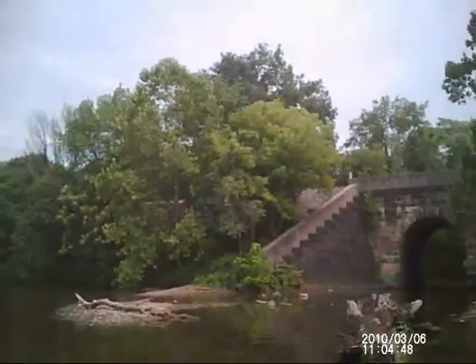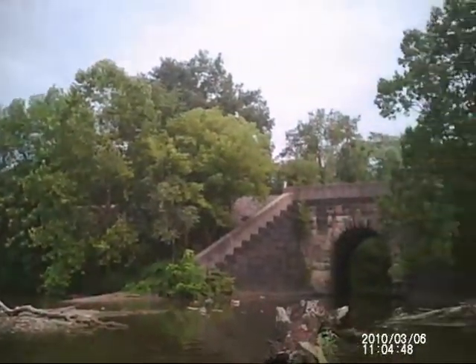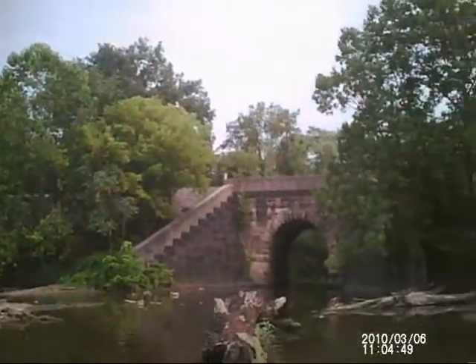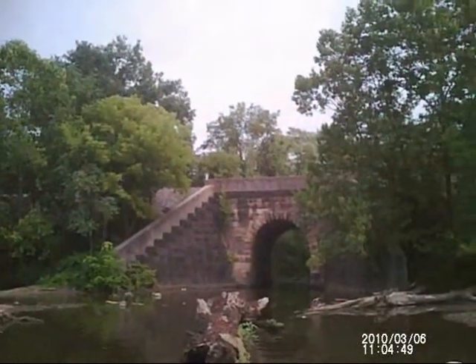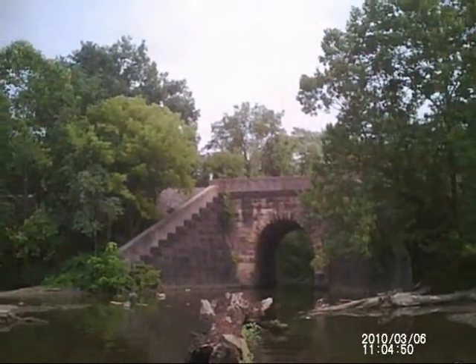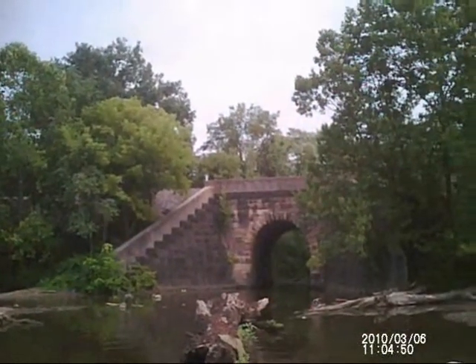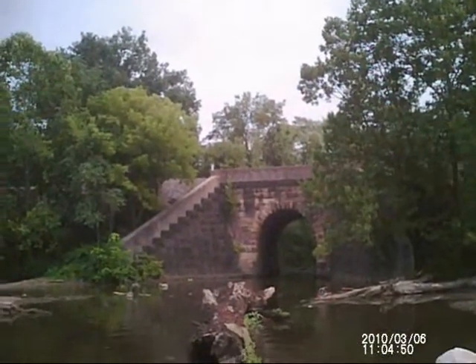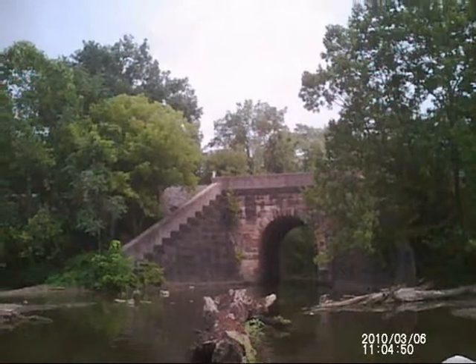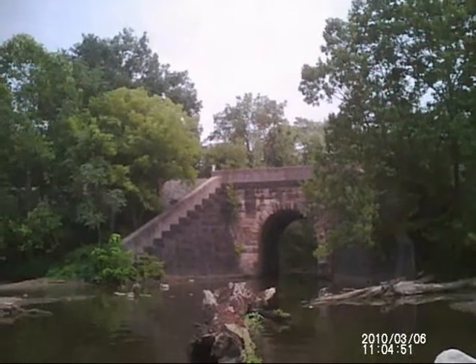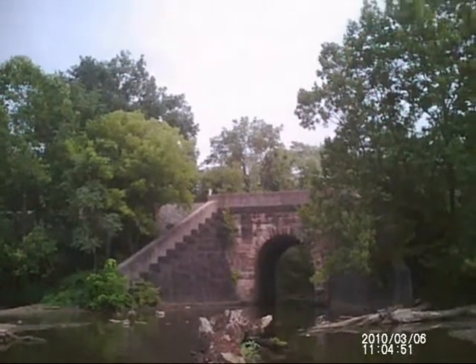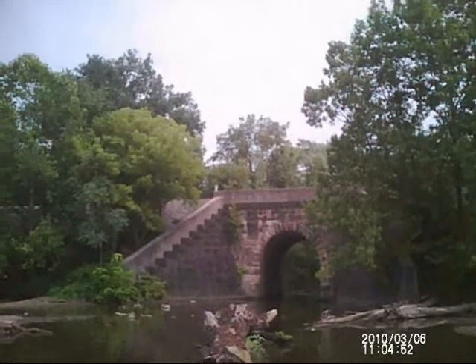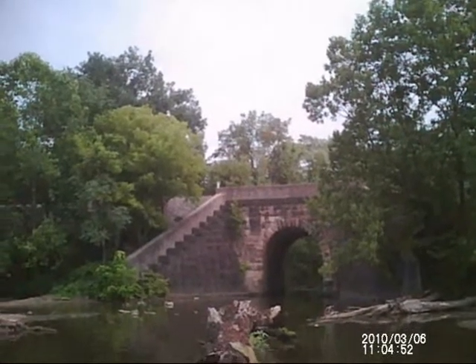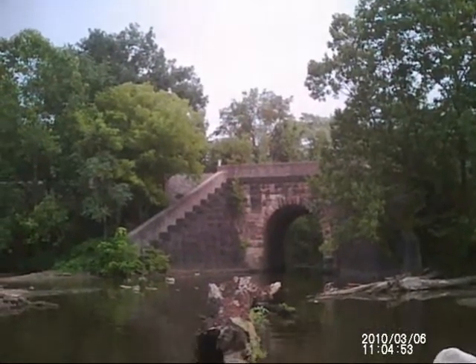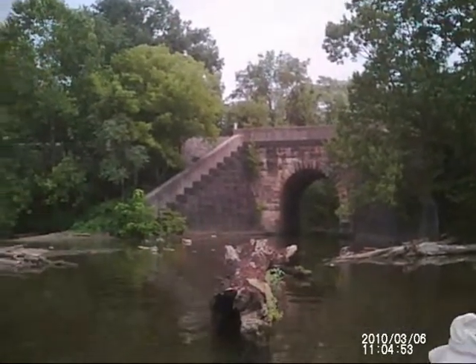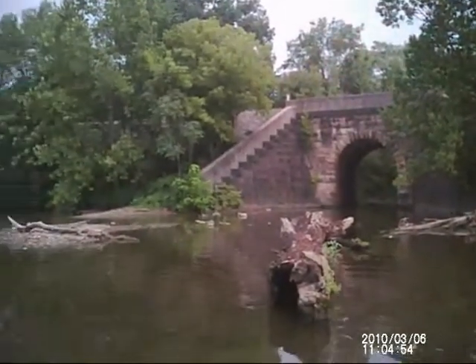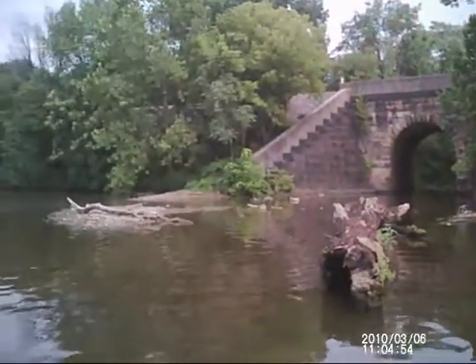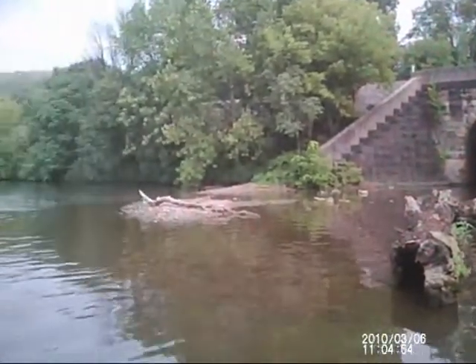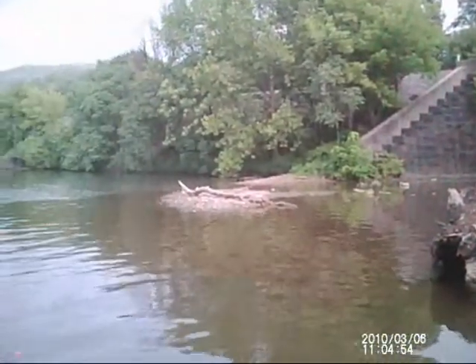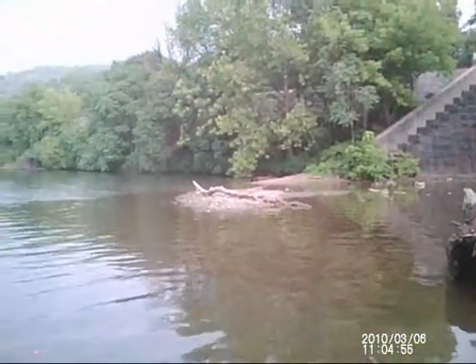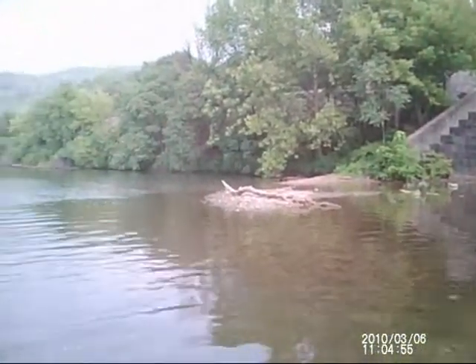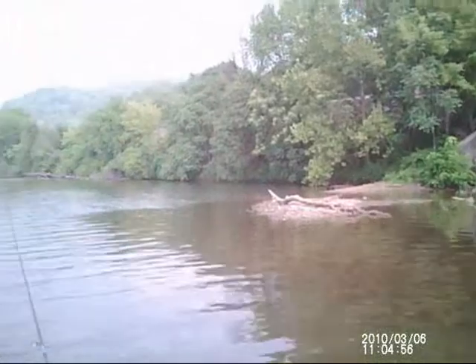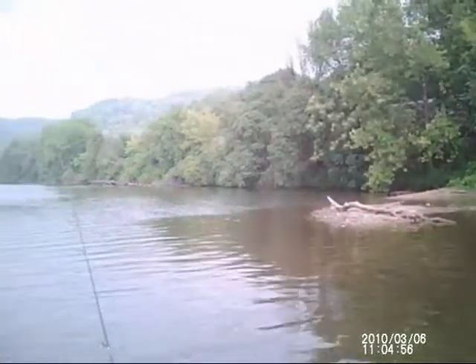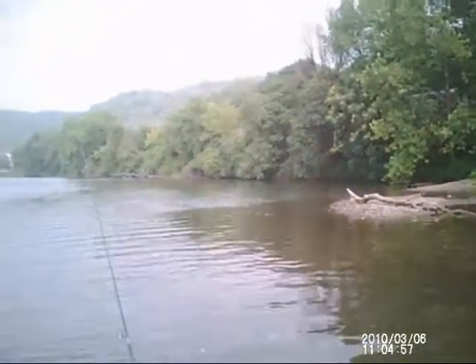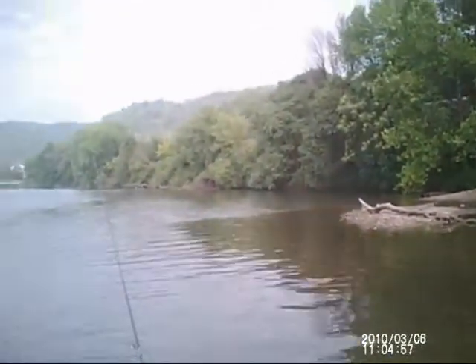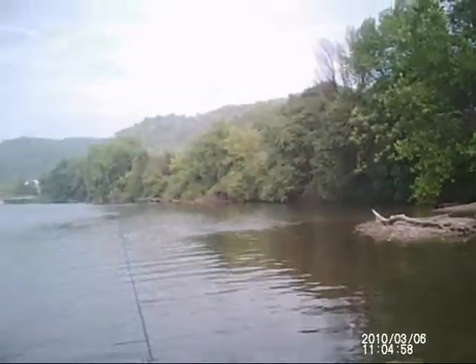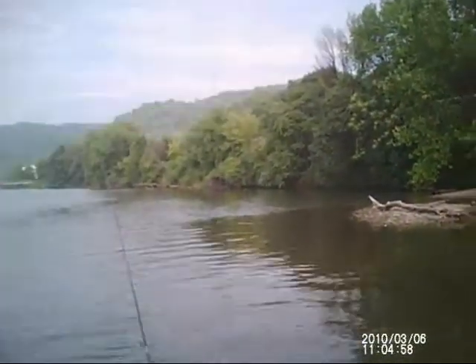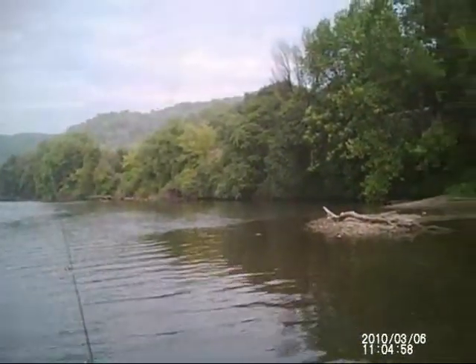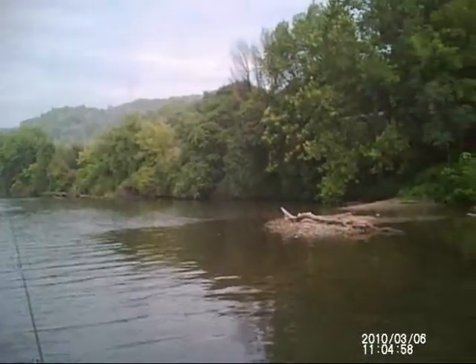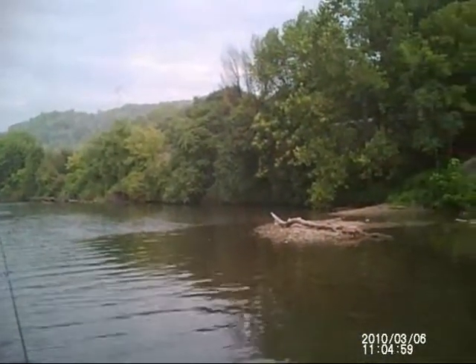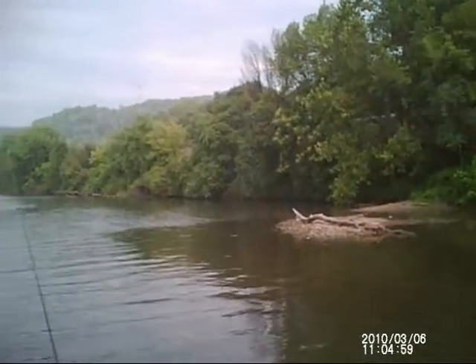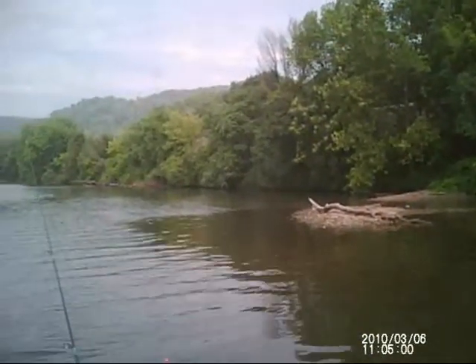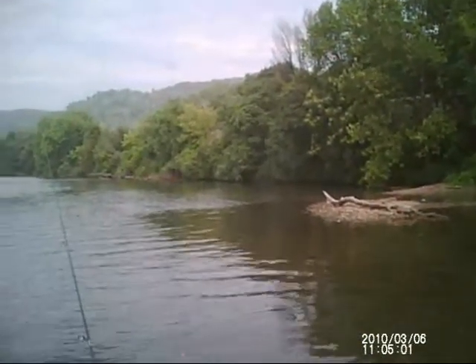As you can see there's a stream mouth coming underneath this old railroad bridge tunnel, empties out right here real quick. Real nice drop off in this area — very nice, very quick drop off.